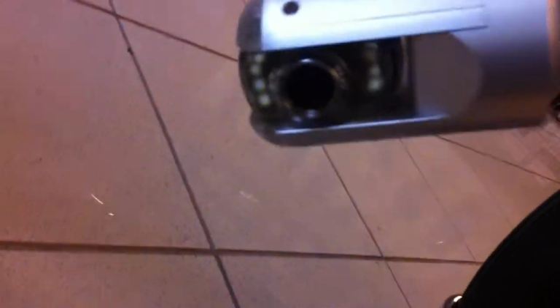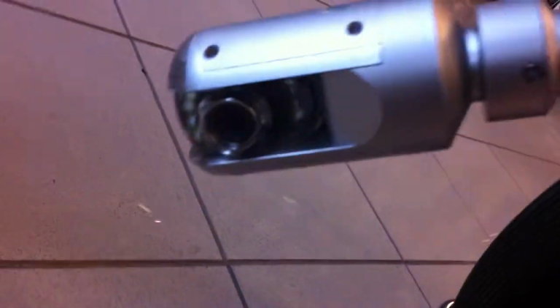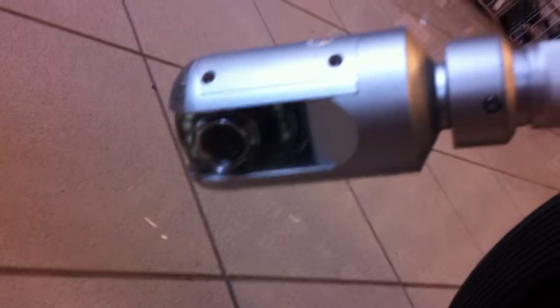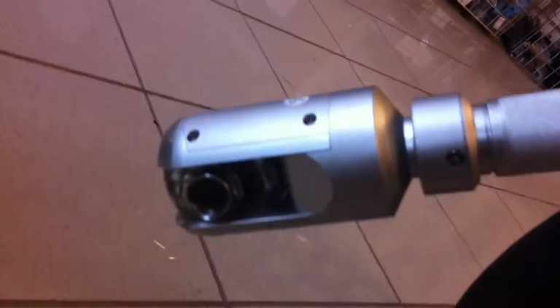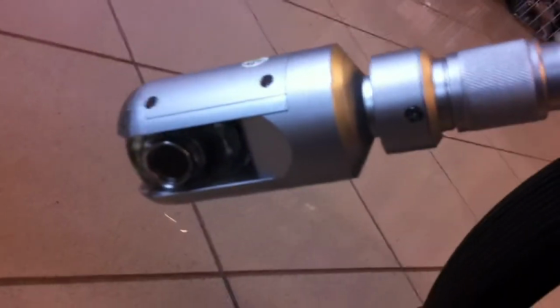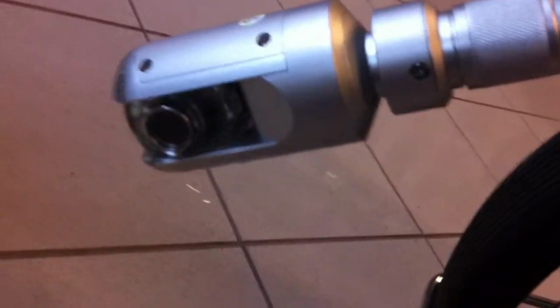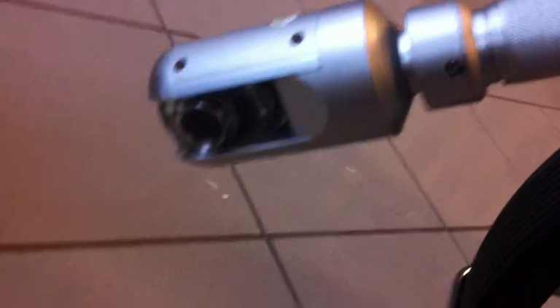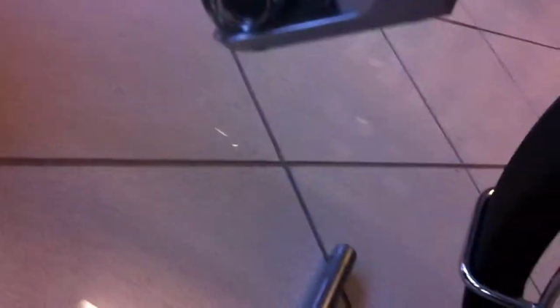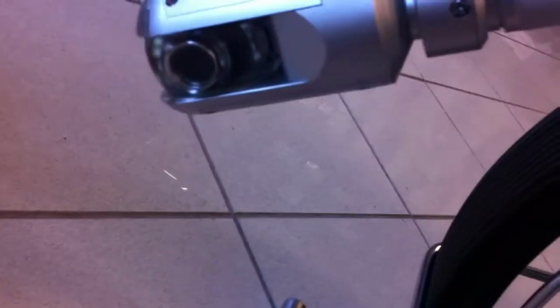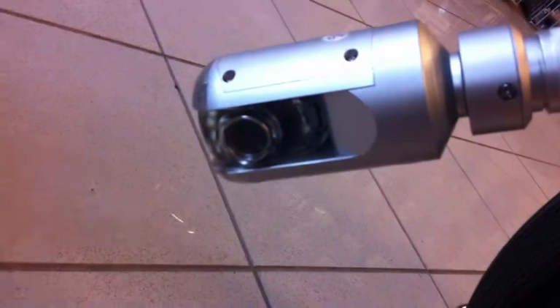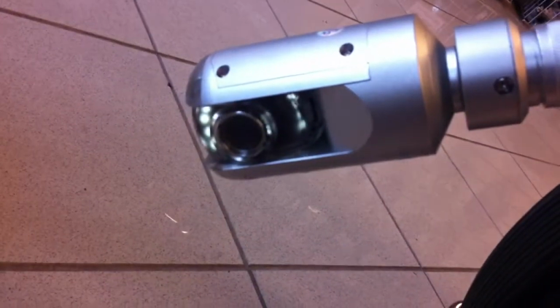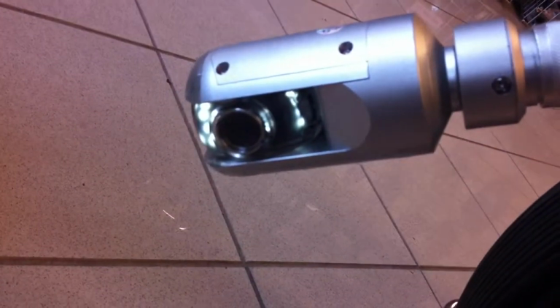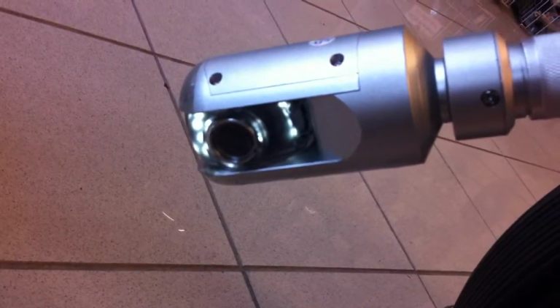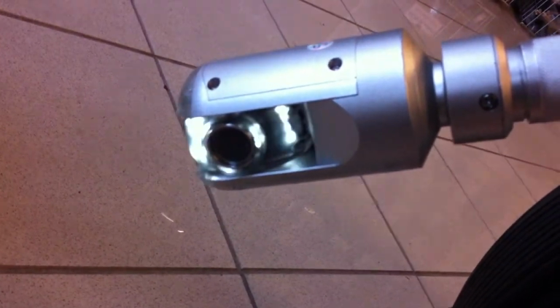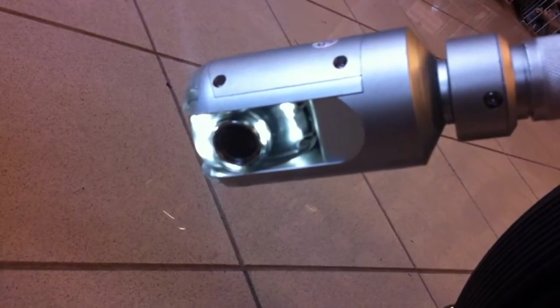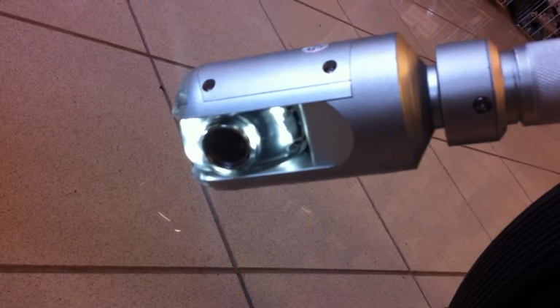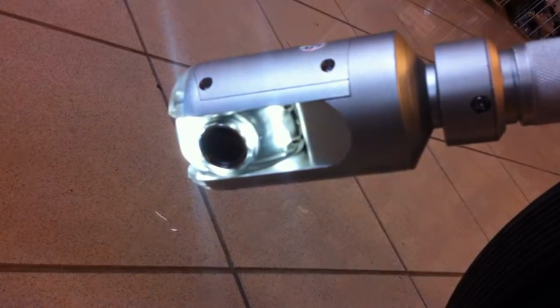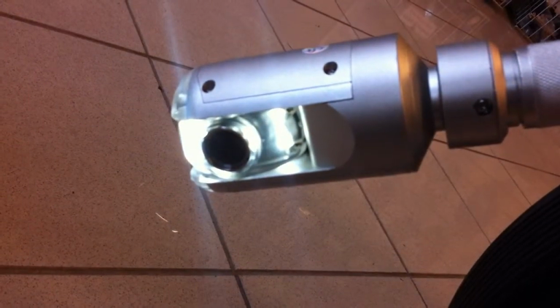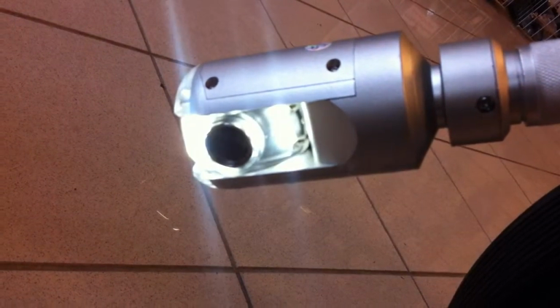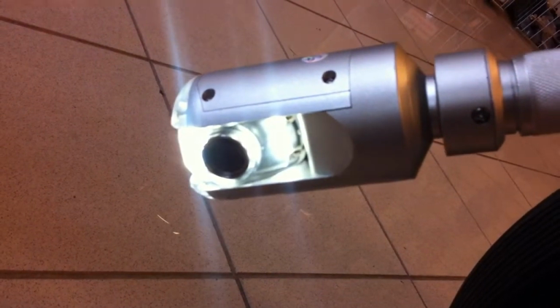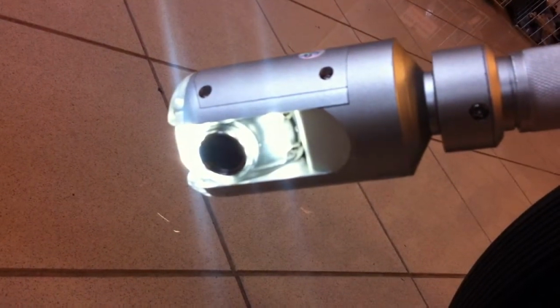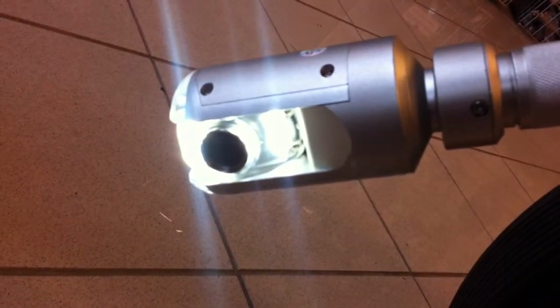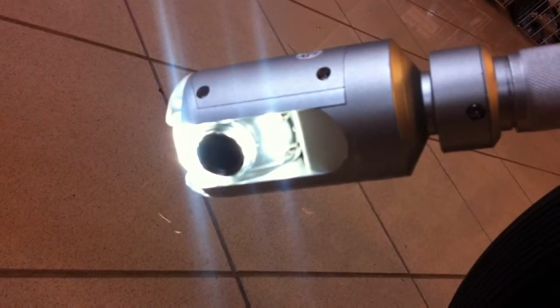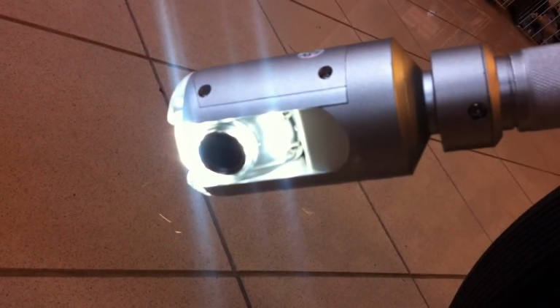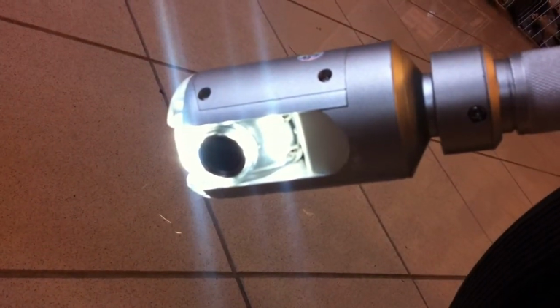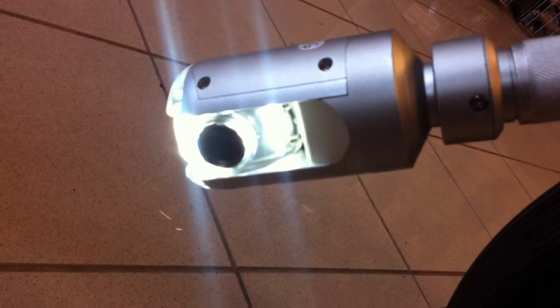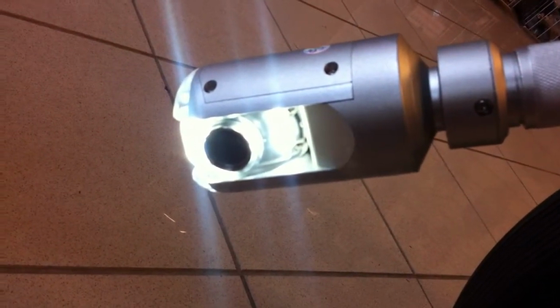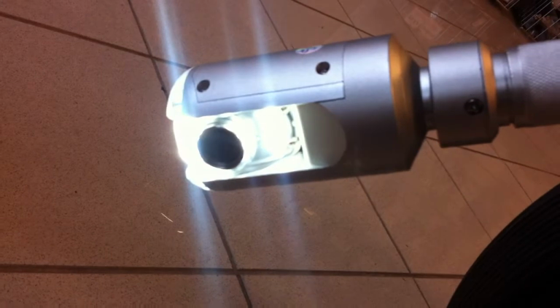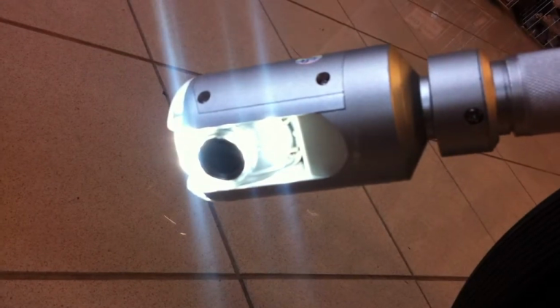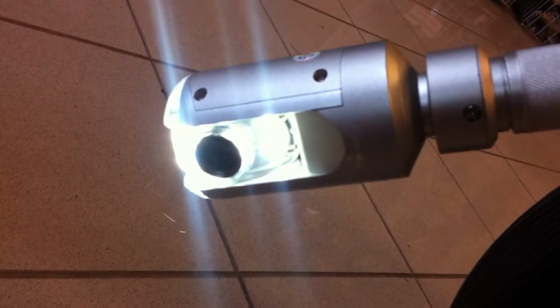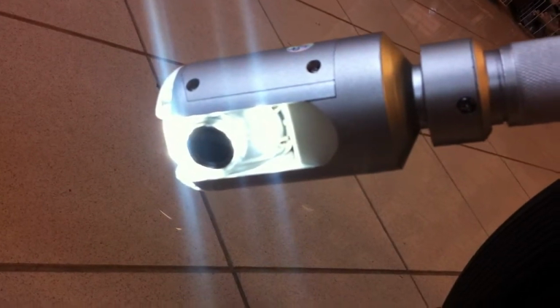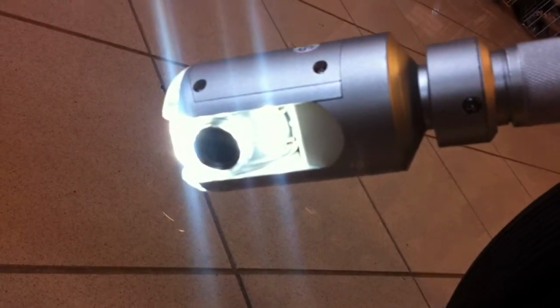I'm going to turn the LEDs on. That's the broadest — and that's the broadest.